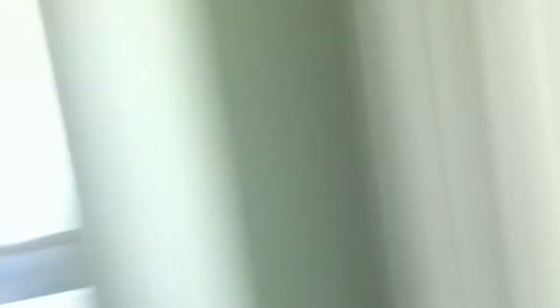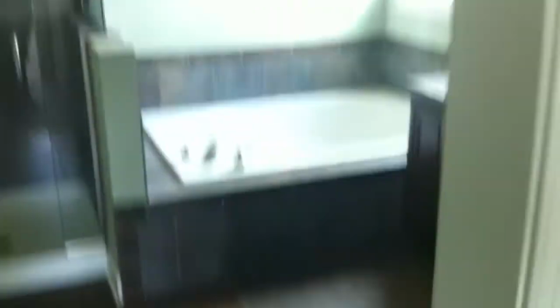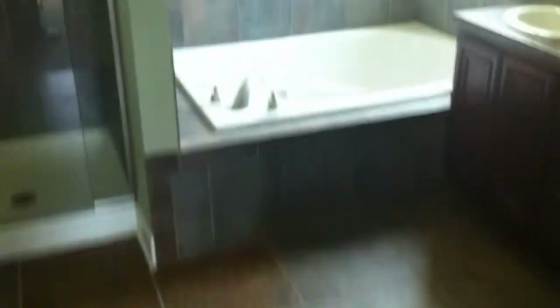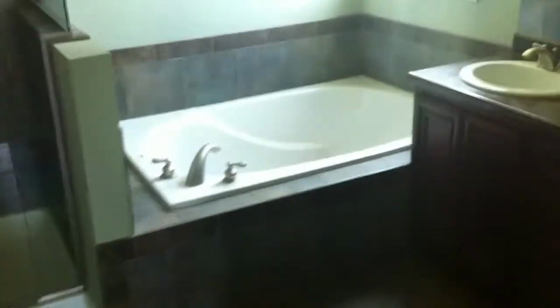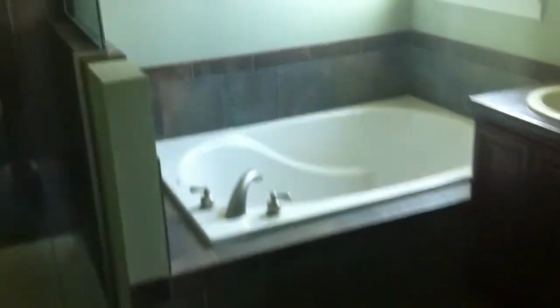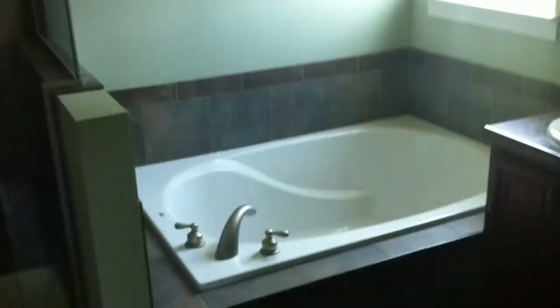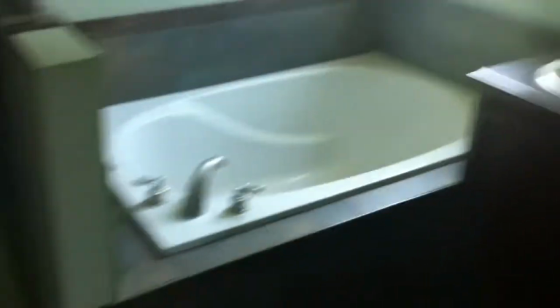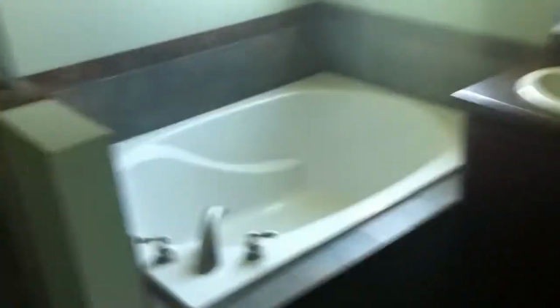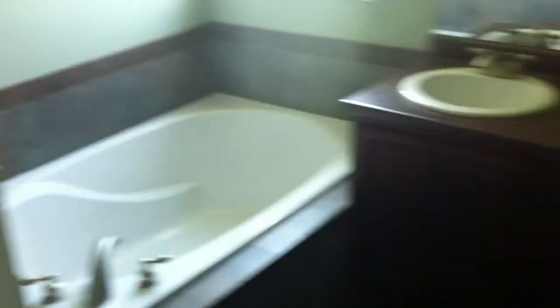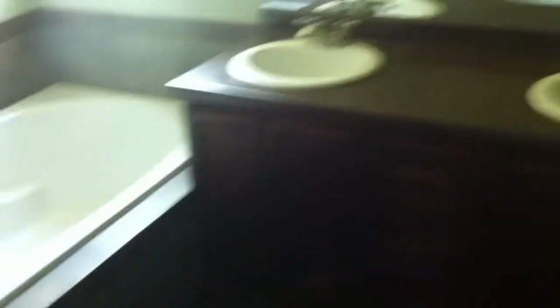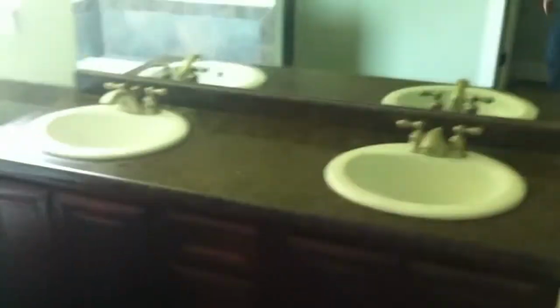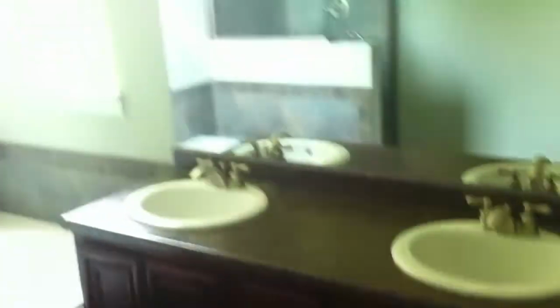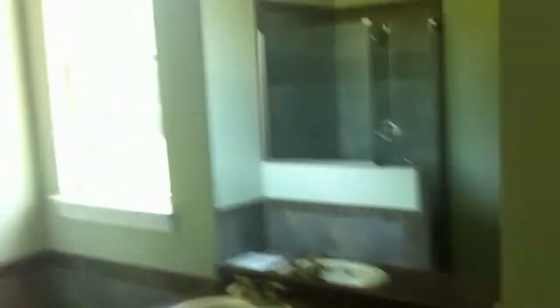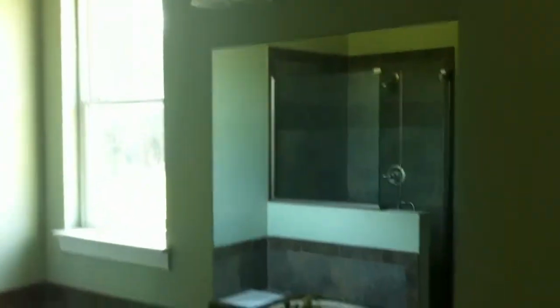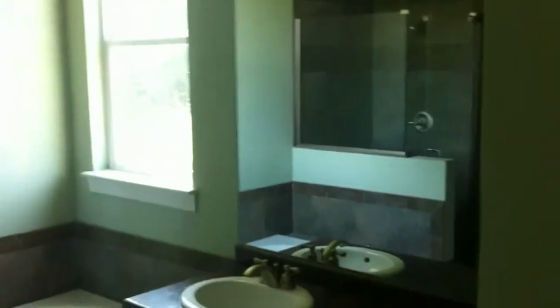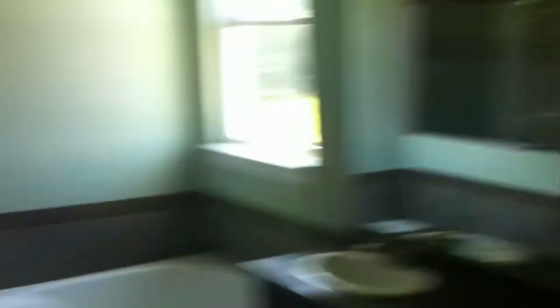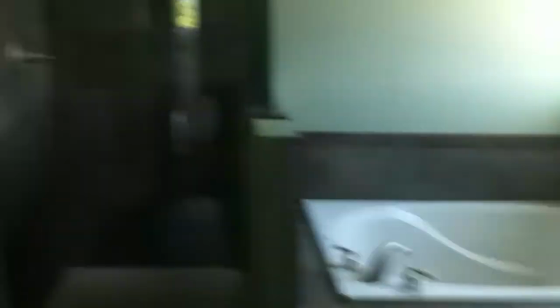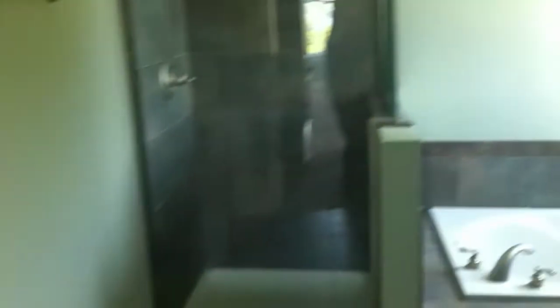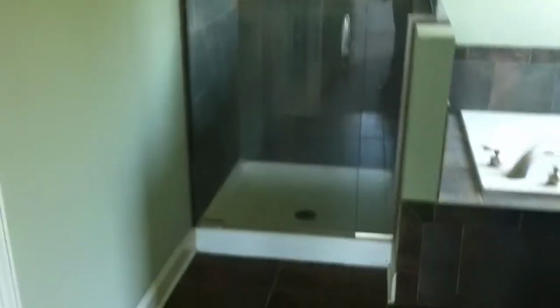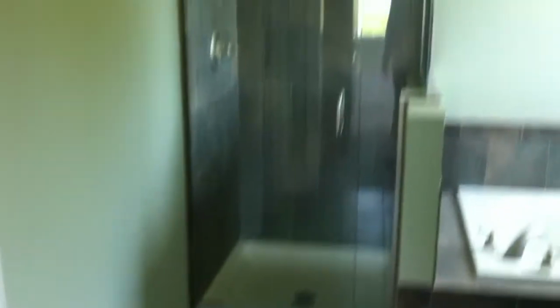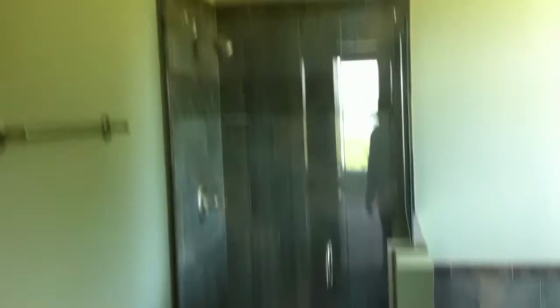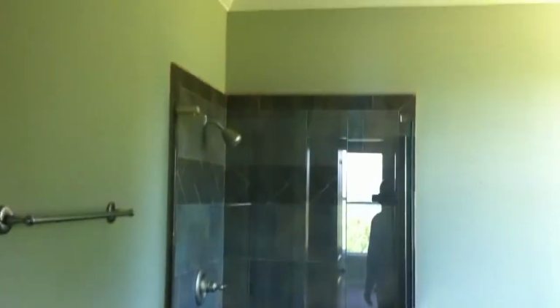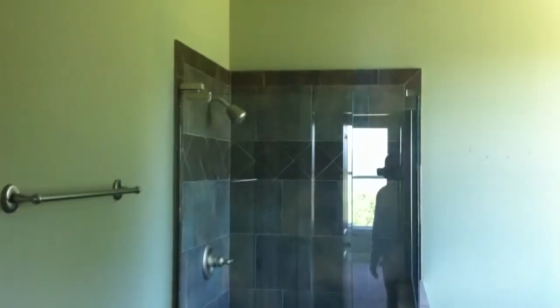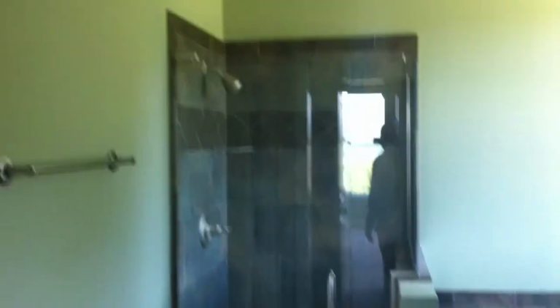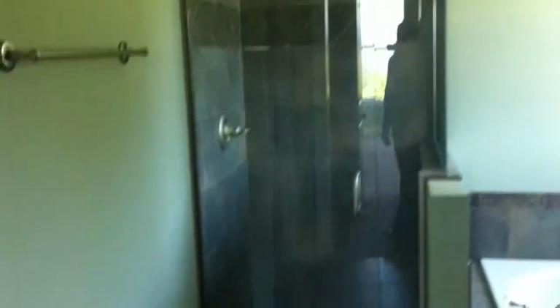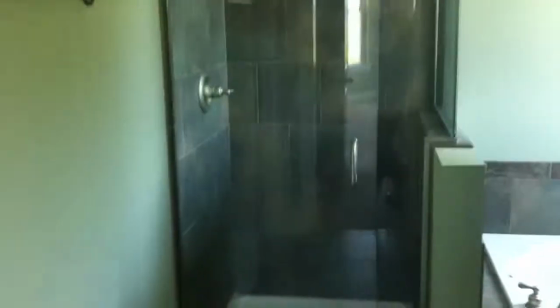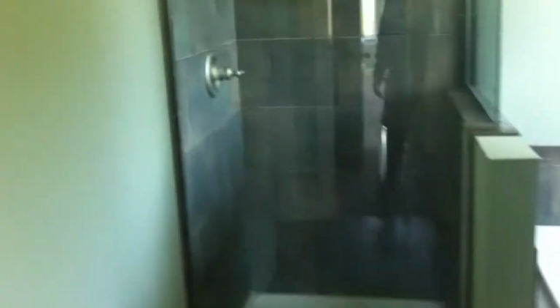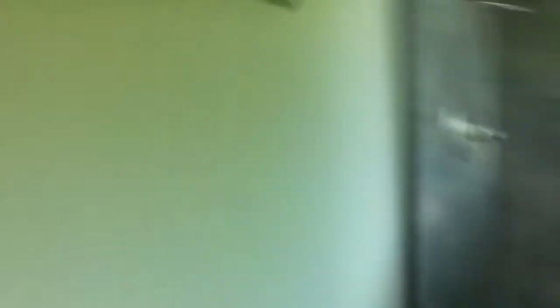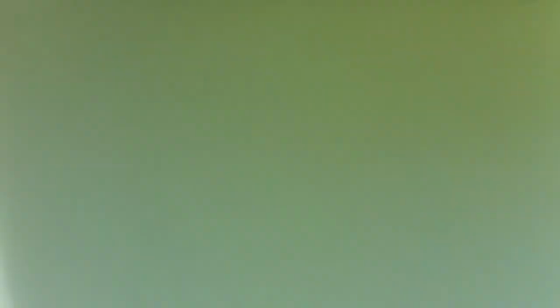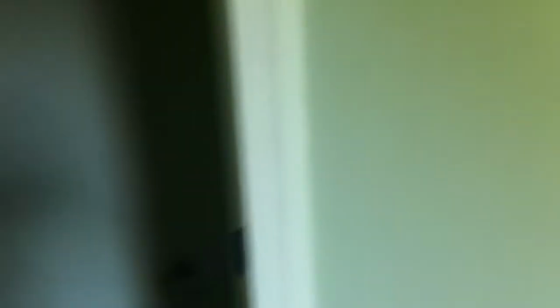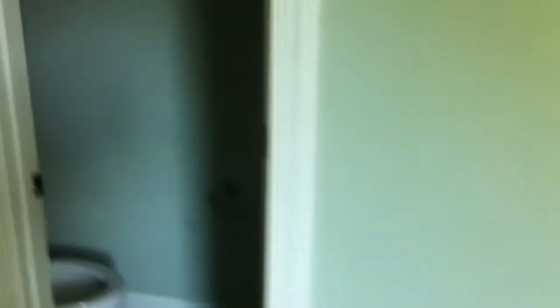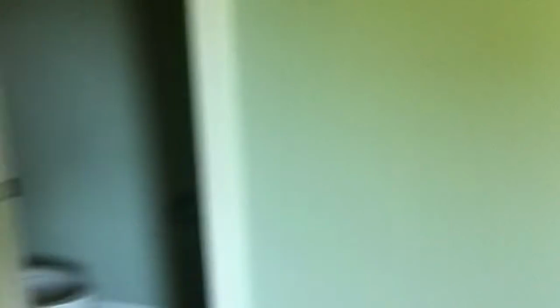And we have the bathroom — the master bathroom — with the jetted tub, double vanity sink, and glass shower here. Another view.